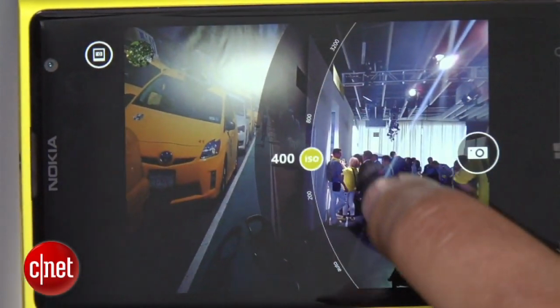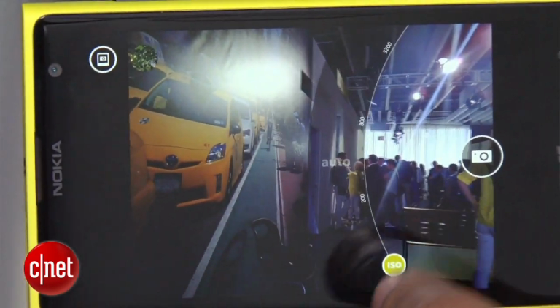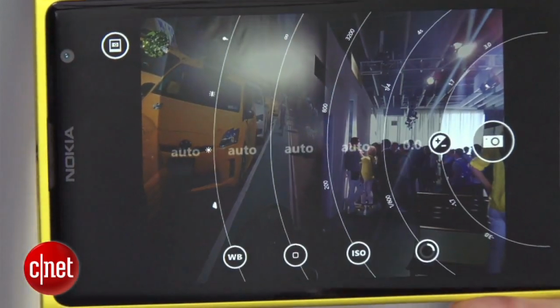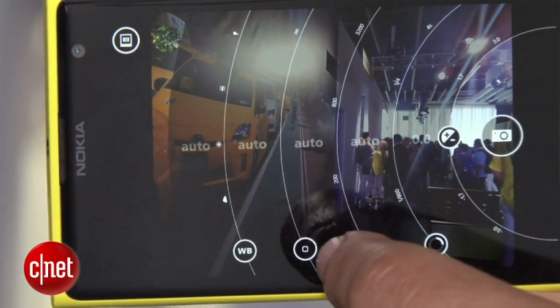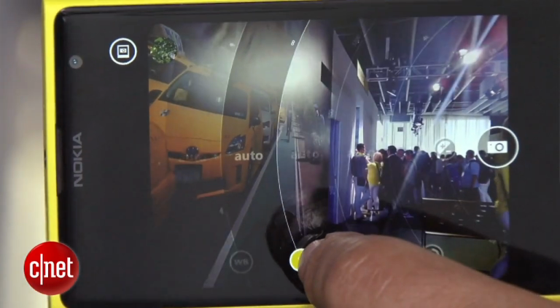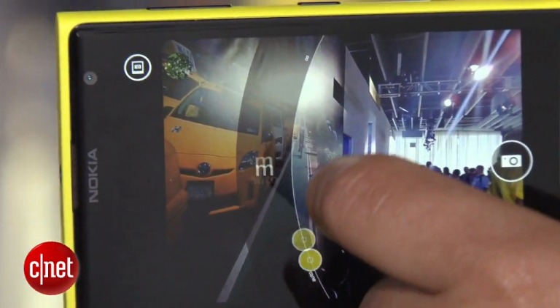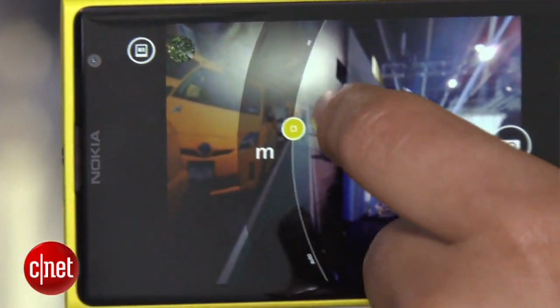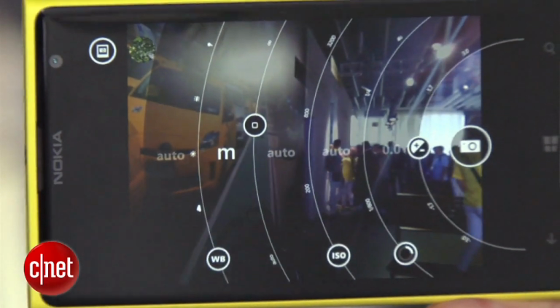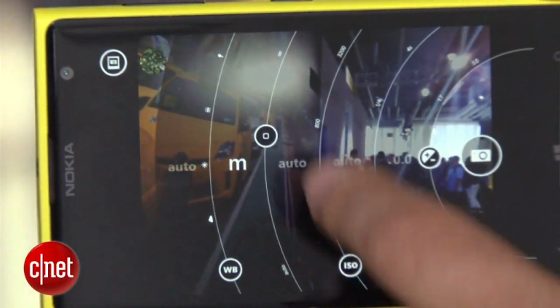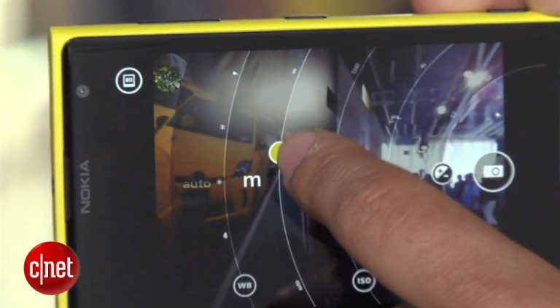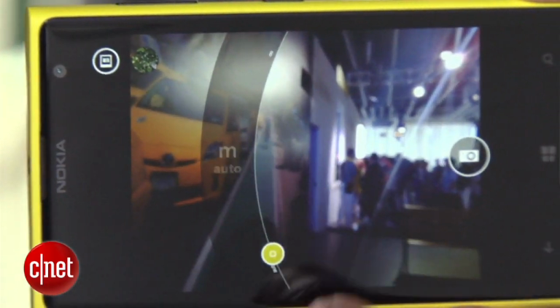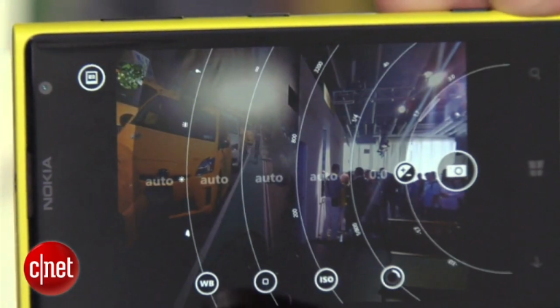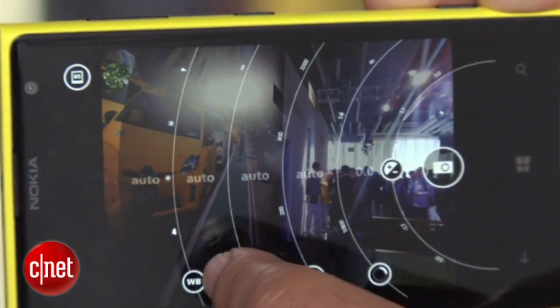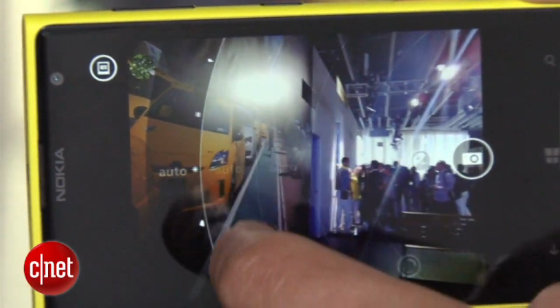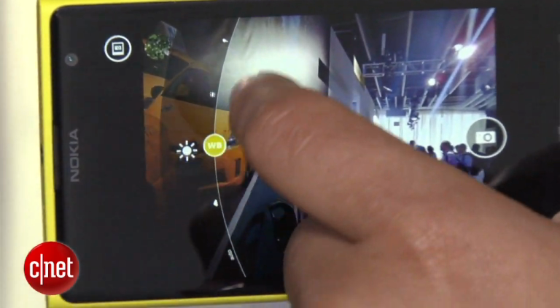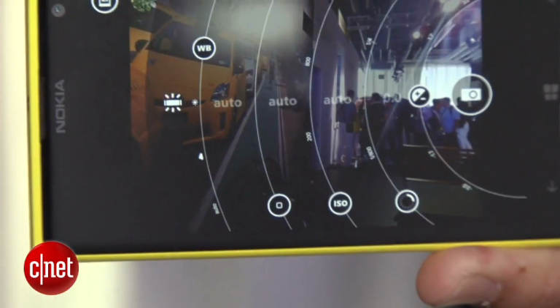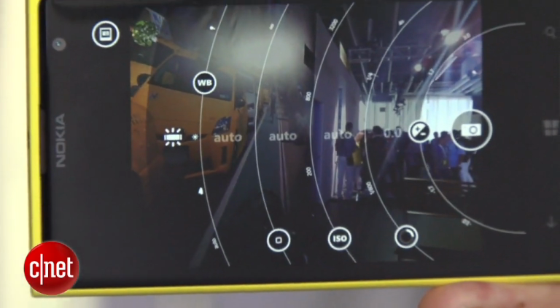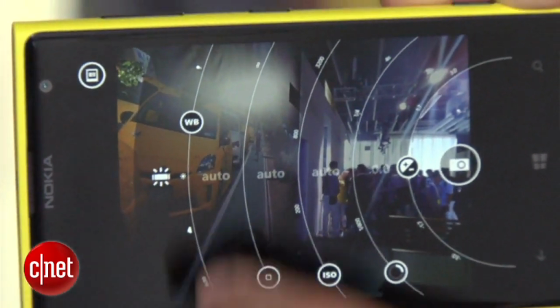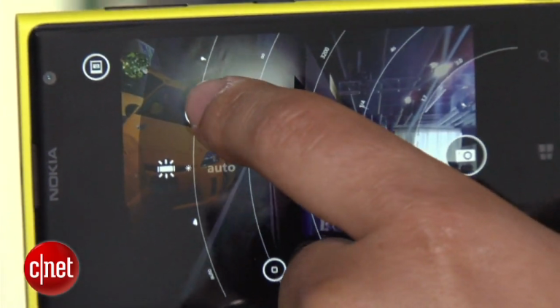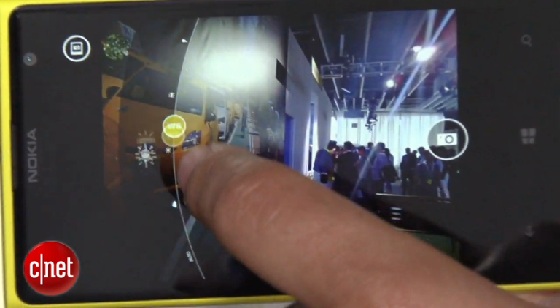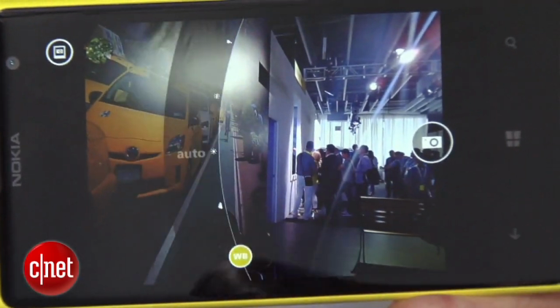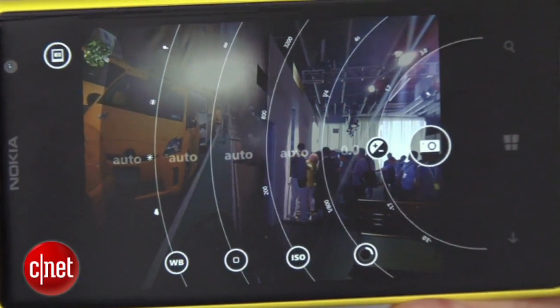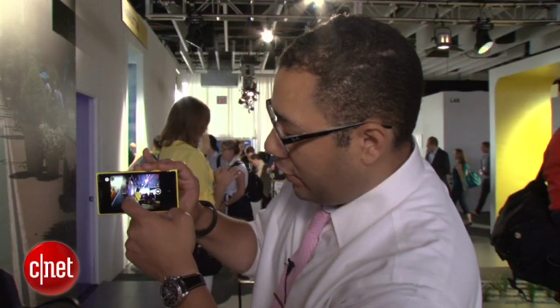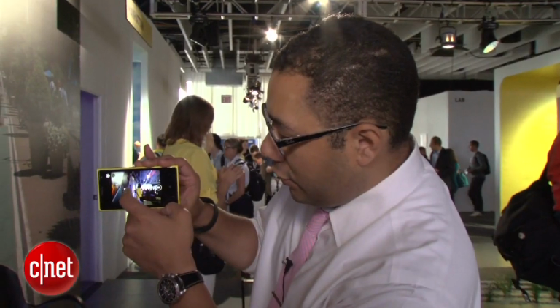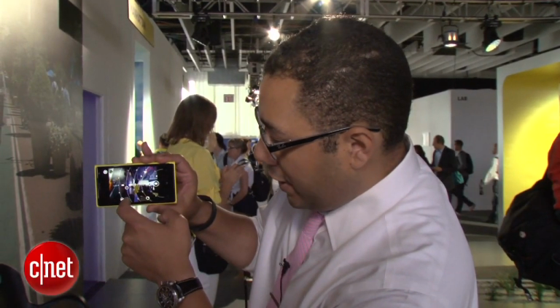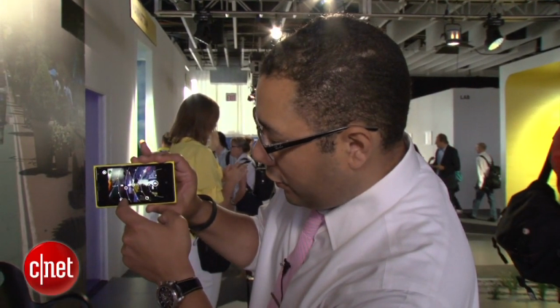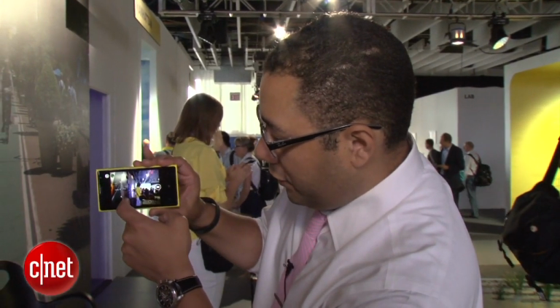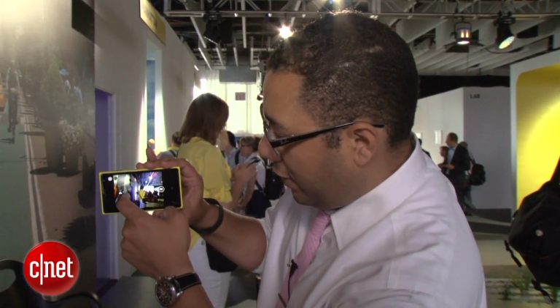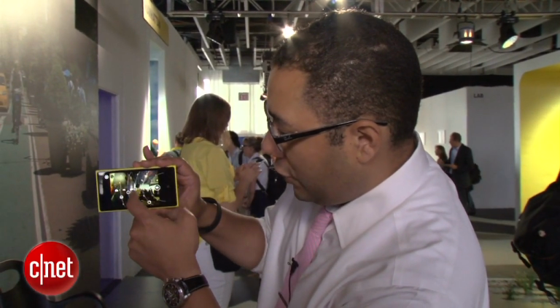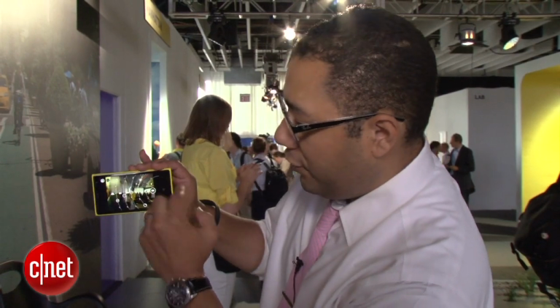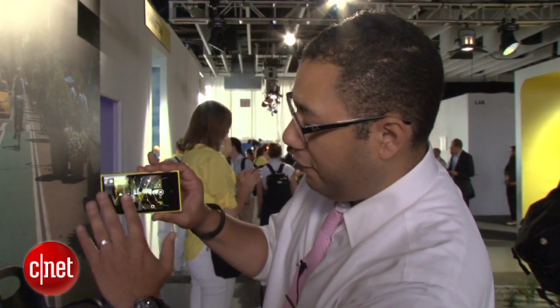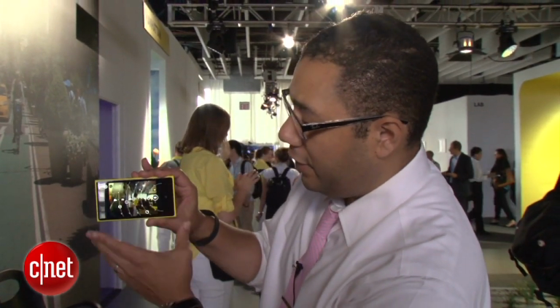As you can see, you can pull this out and get this really funky sliding interface here. You can adjust the ISO by going like this — you can change all sorts of features just by using this interface on the touchscreen, which is pretty nice.